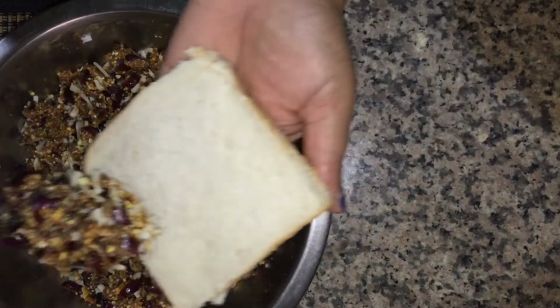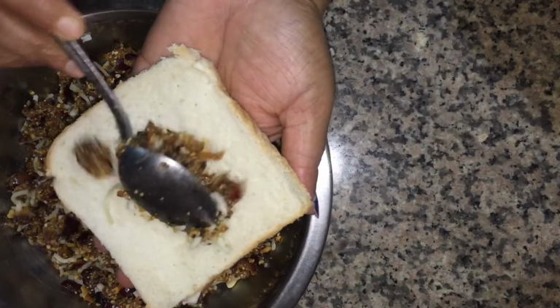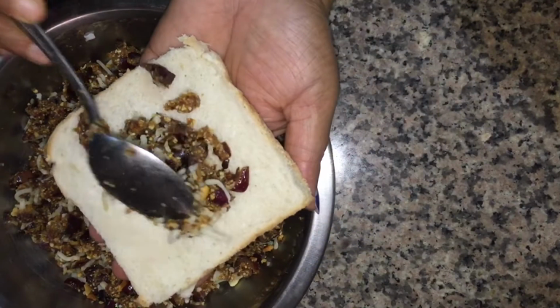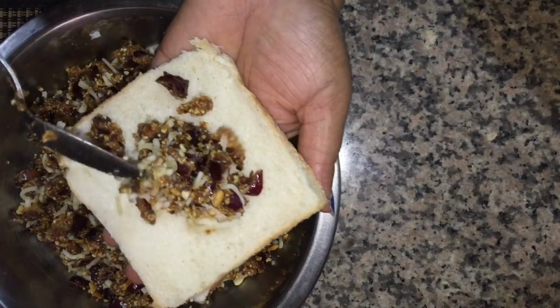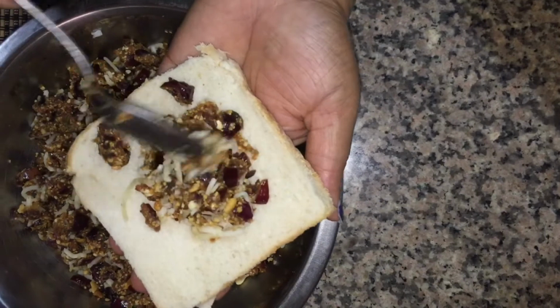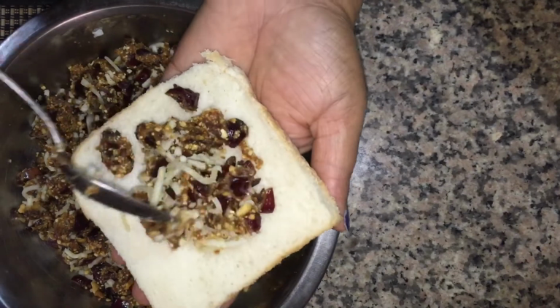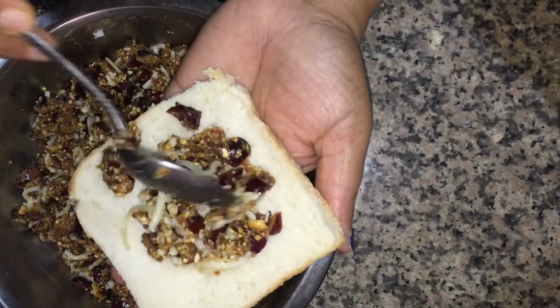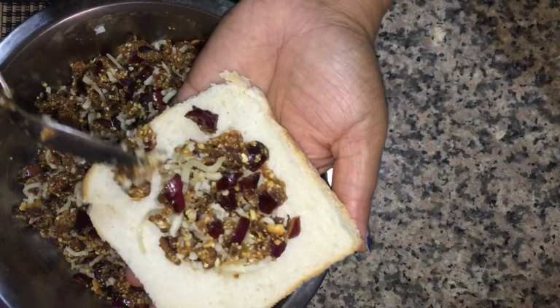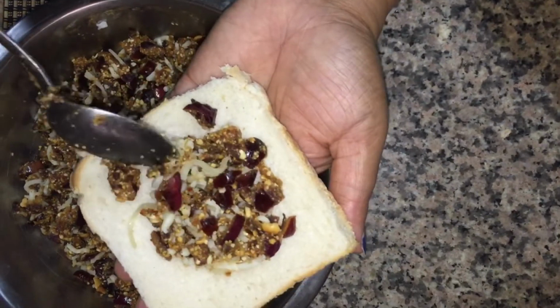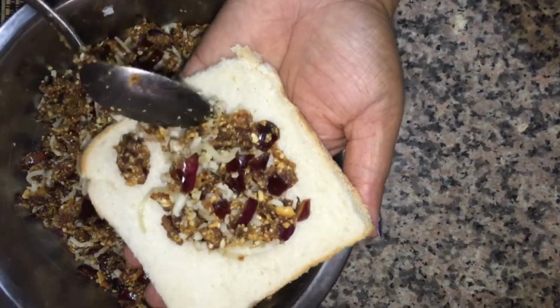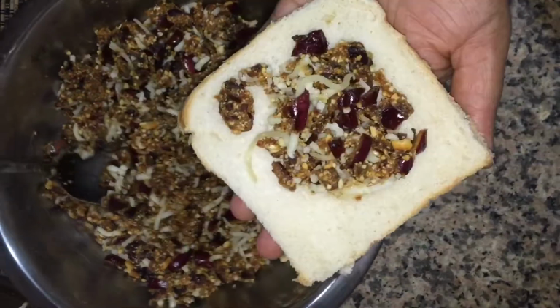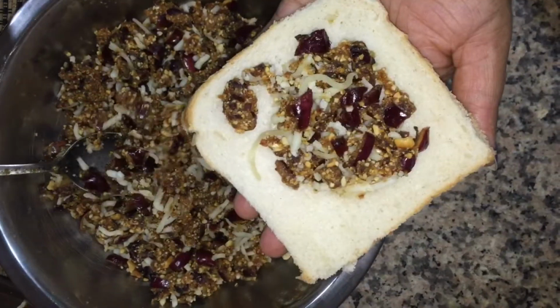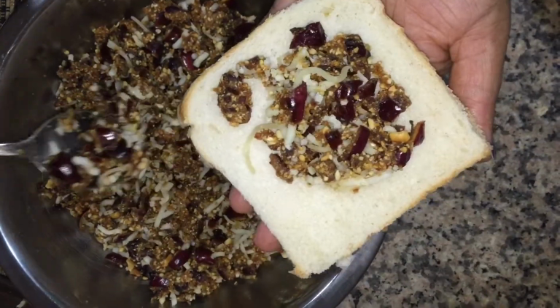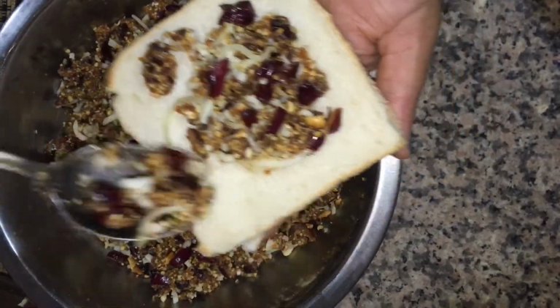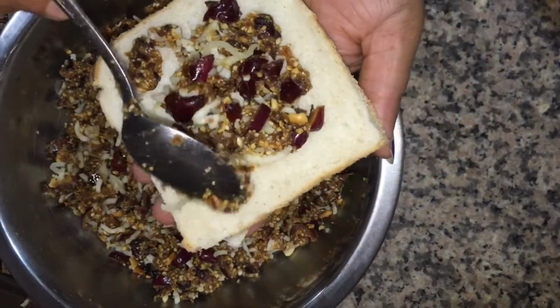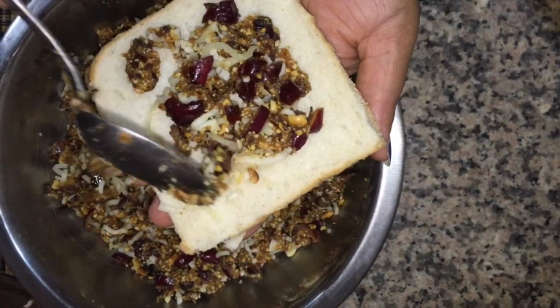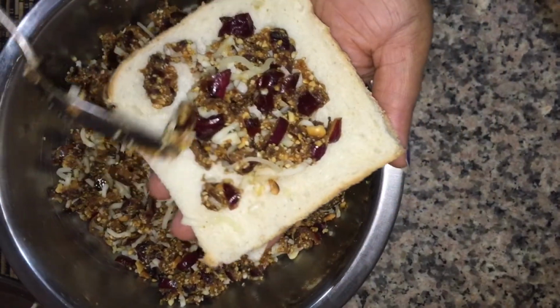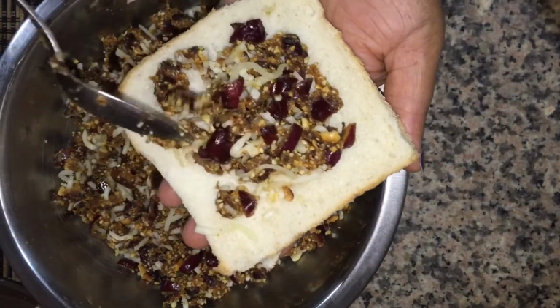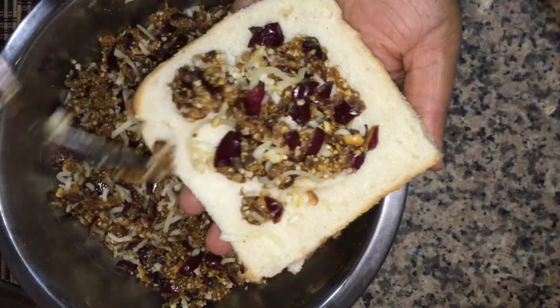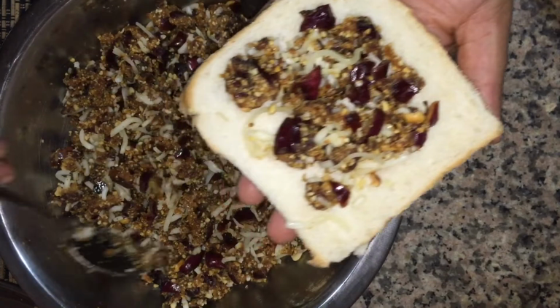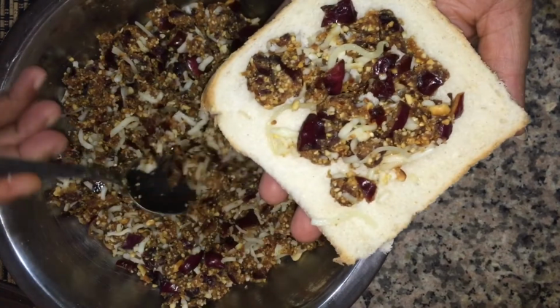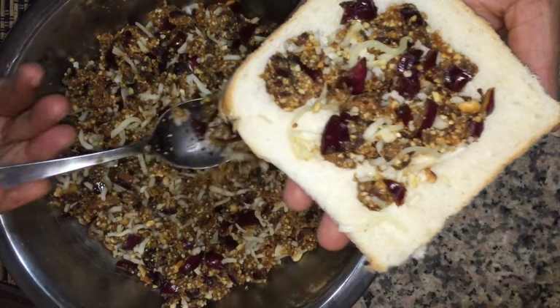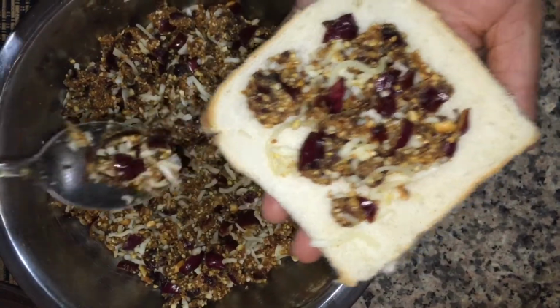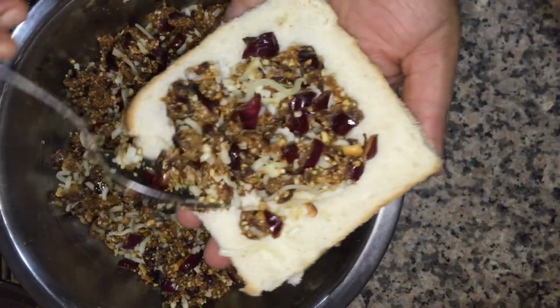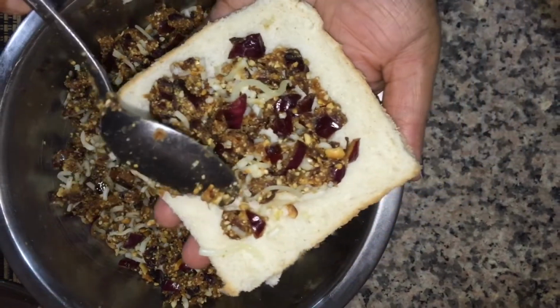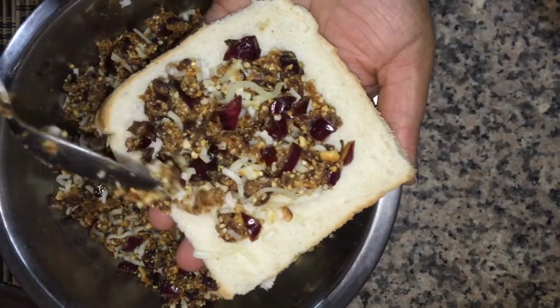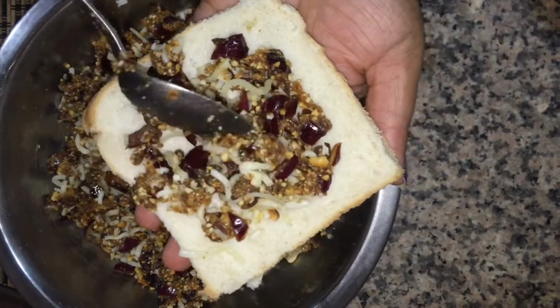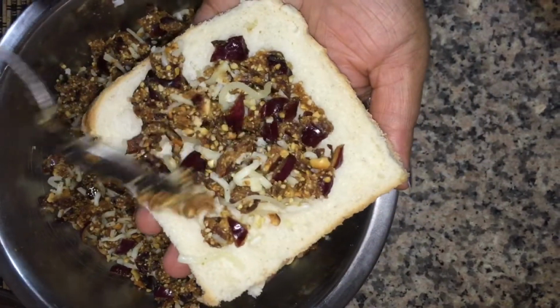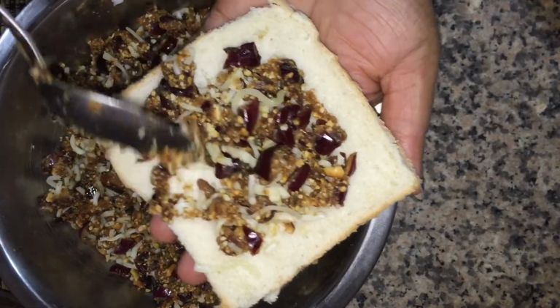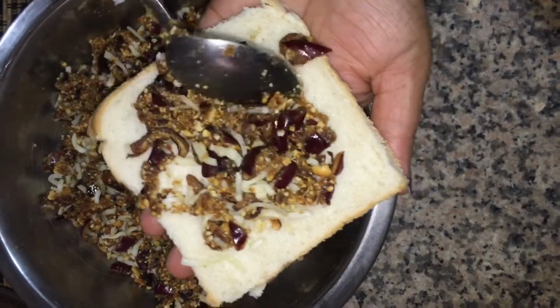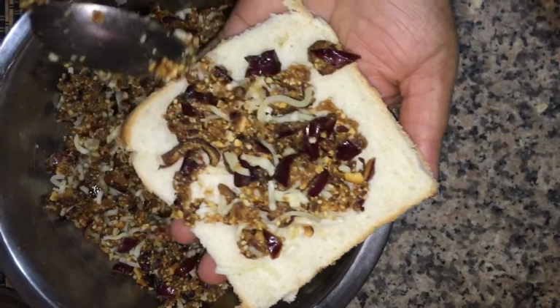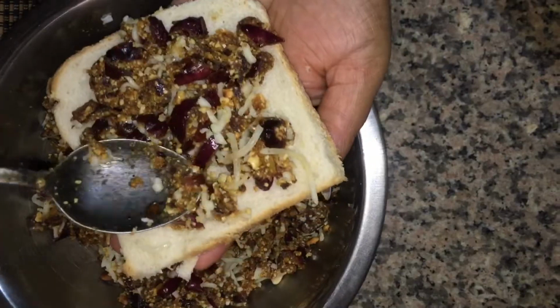Then mix both of these ingredients. I use white bread, or I can use brown bread. Then mix all the ingredients.